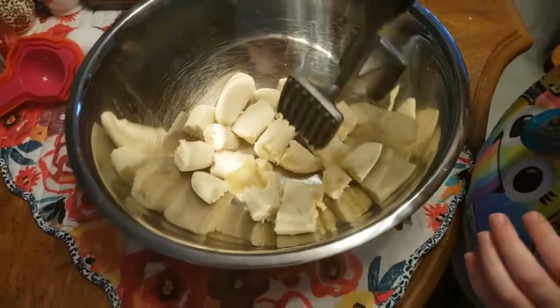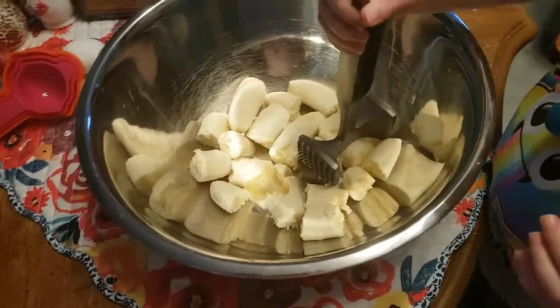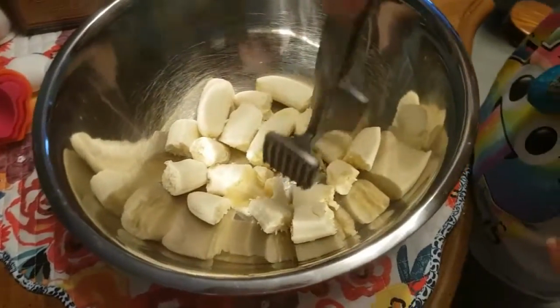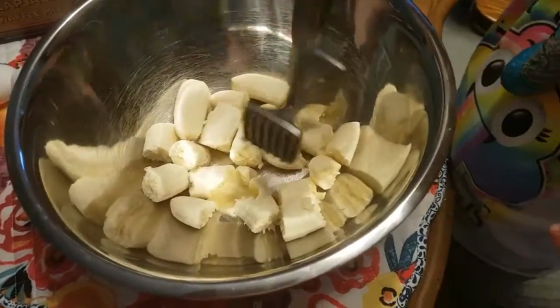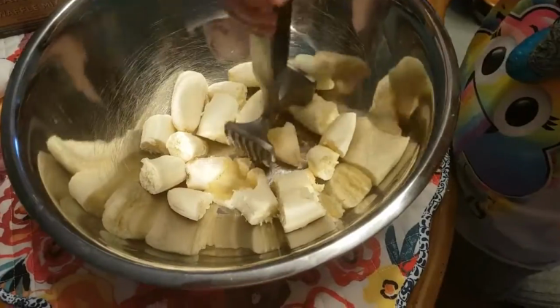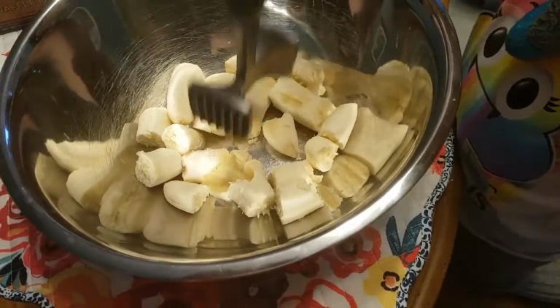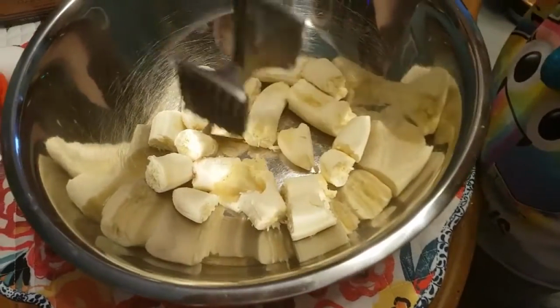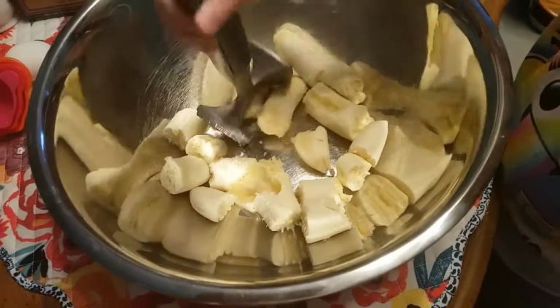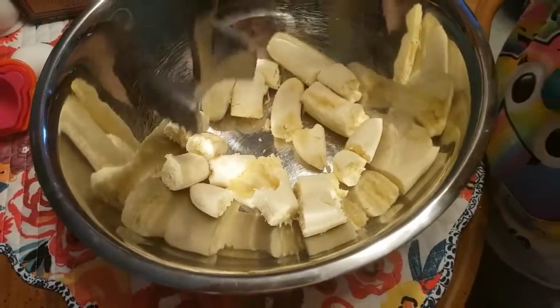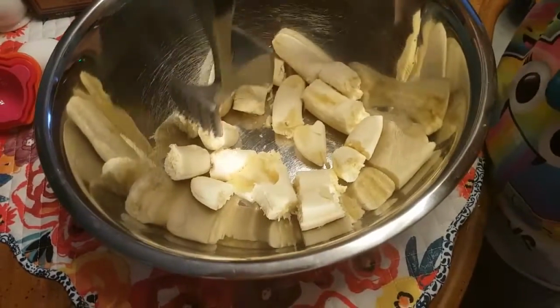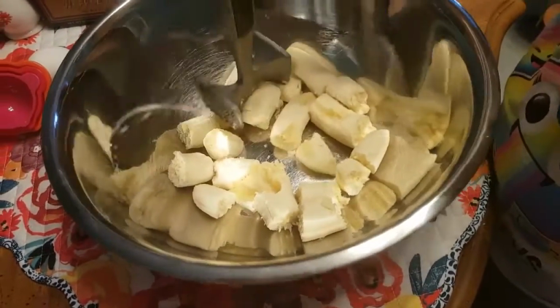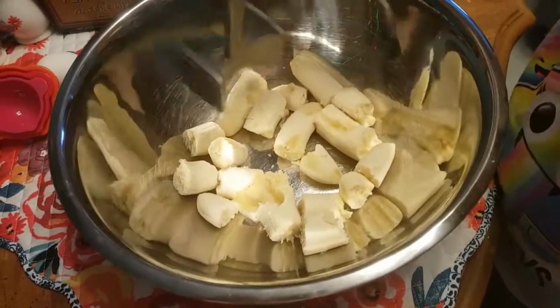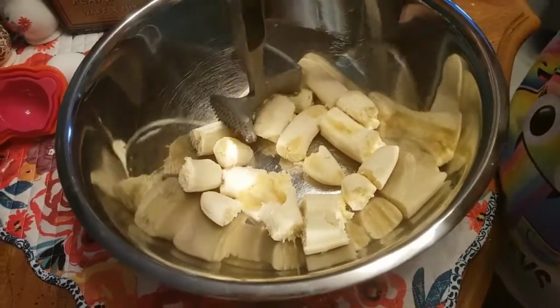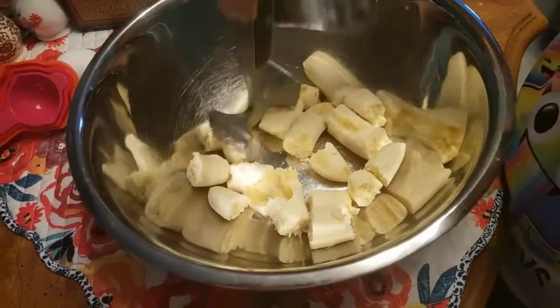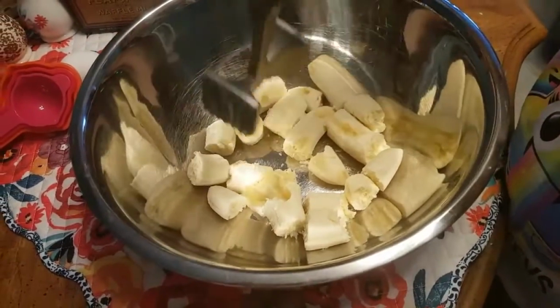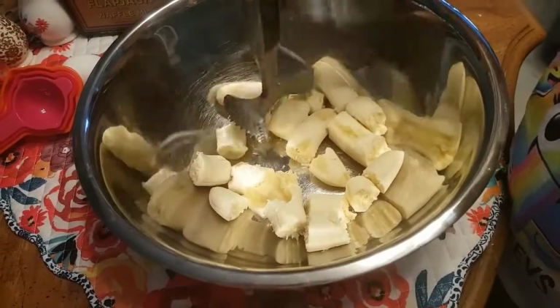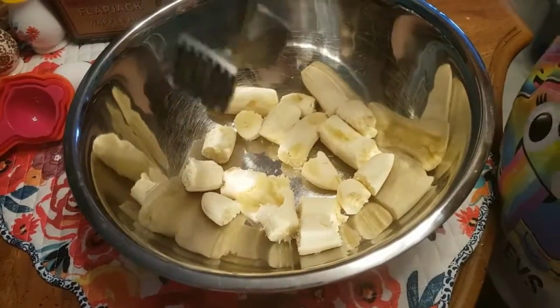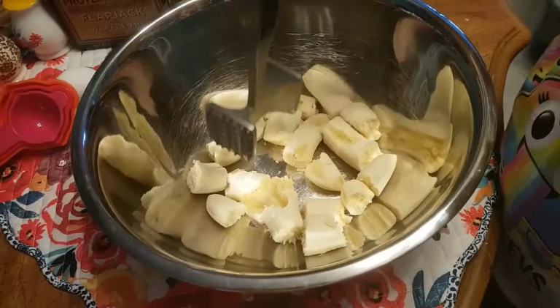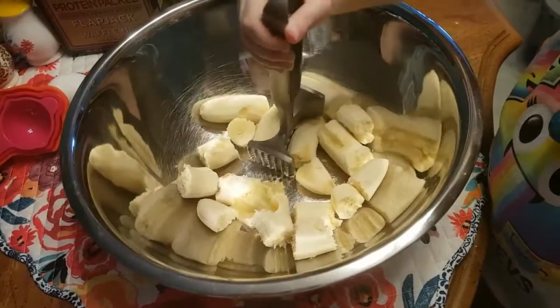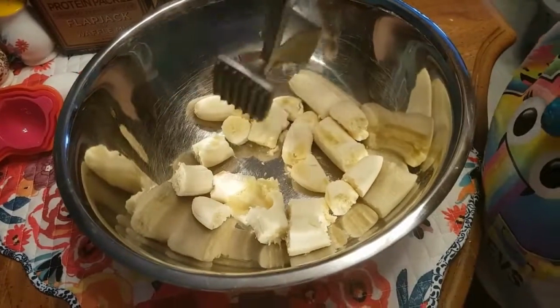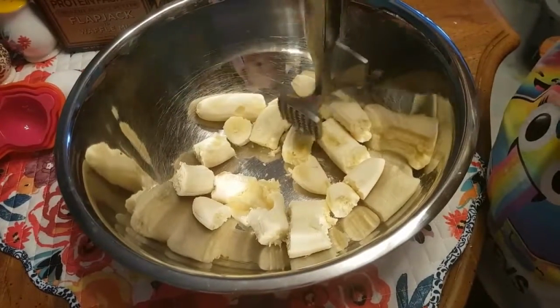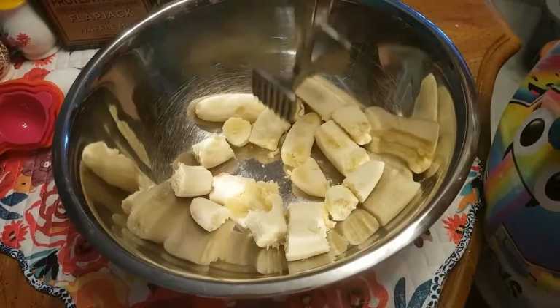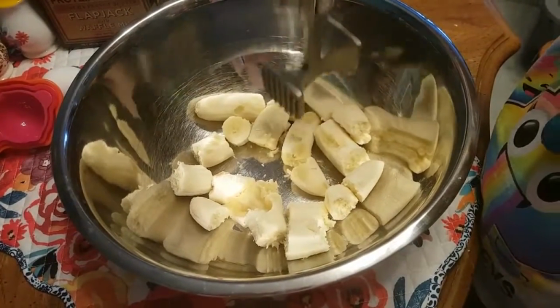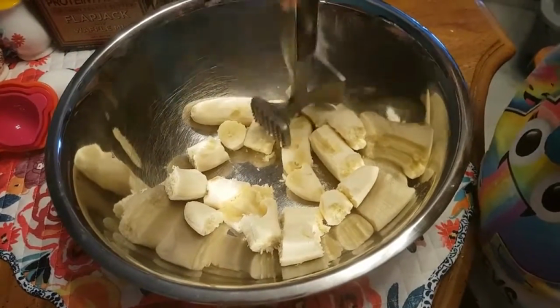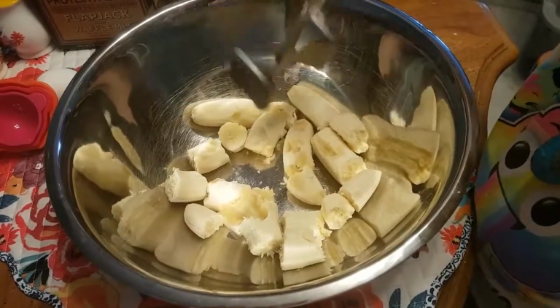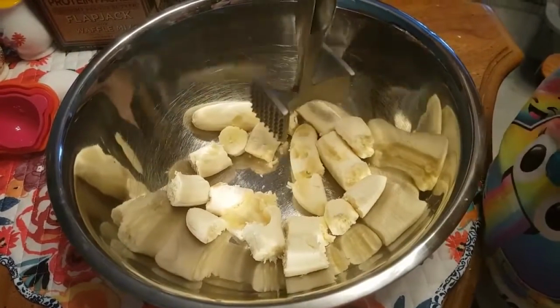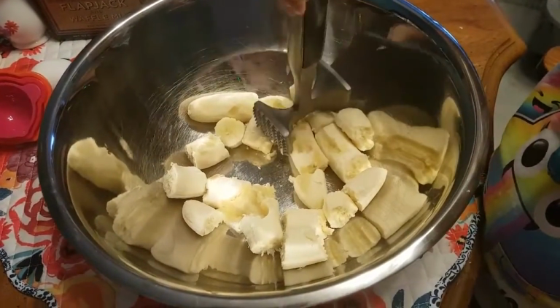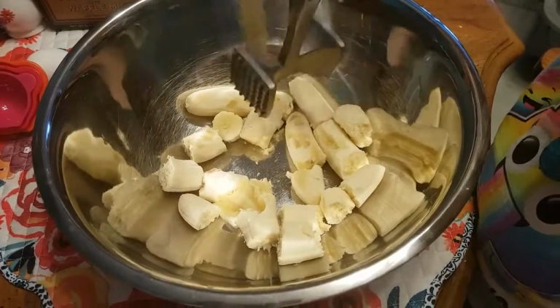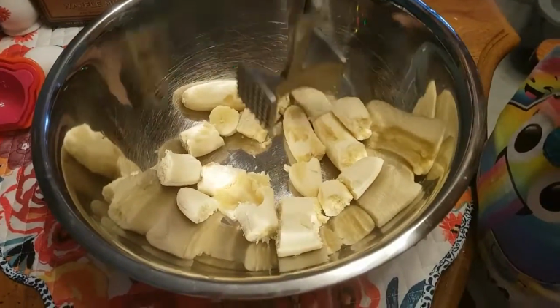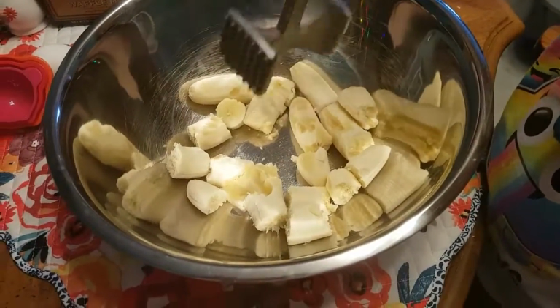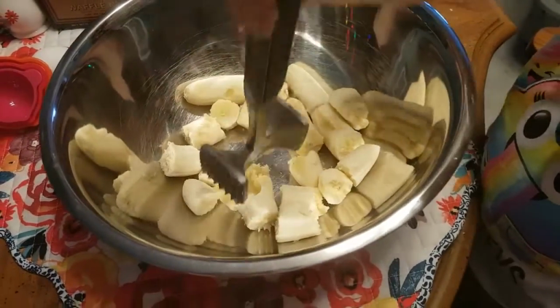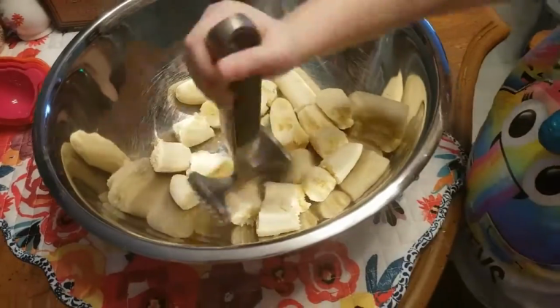Normally you'd use a potato masher to do this, but I broke the potato masher accidentally, so now we're using the — I don't know — the chicken hammer, the meat tenderizer.